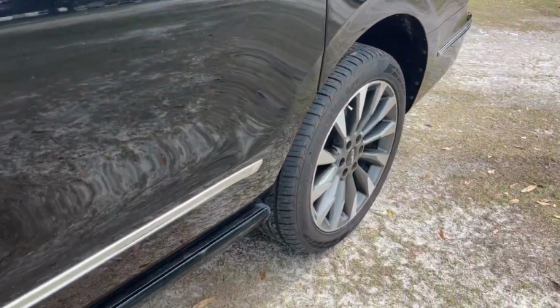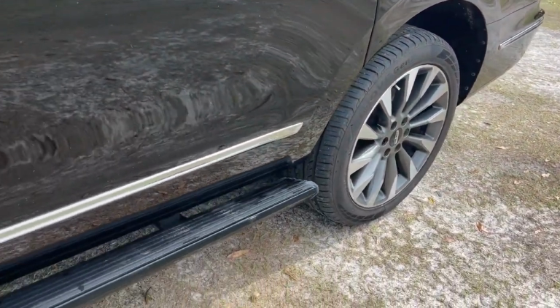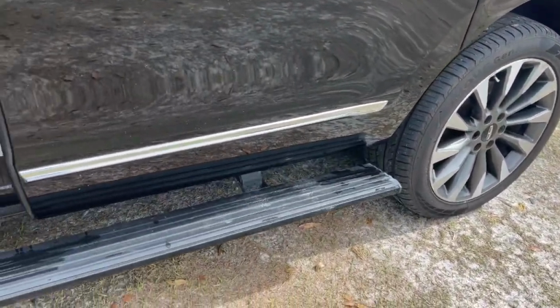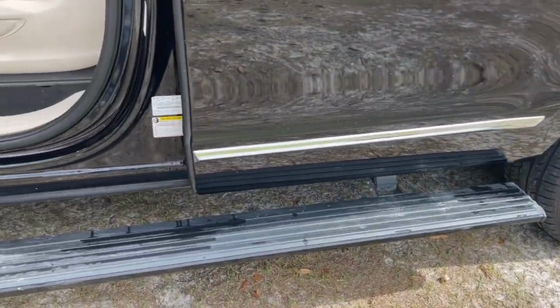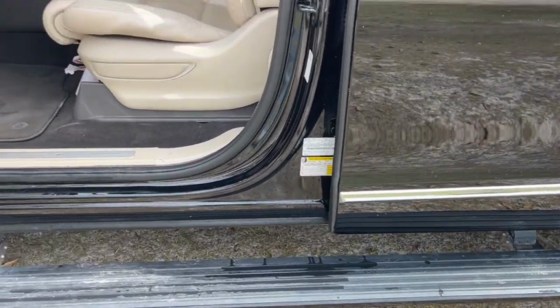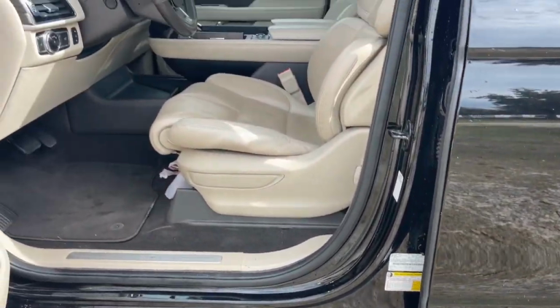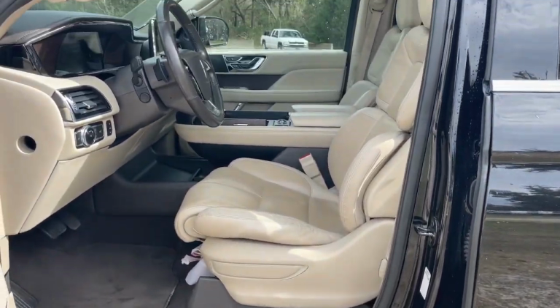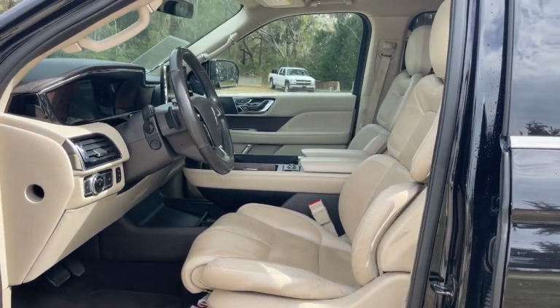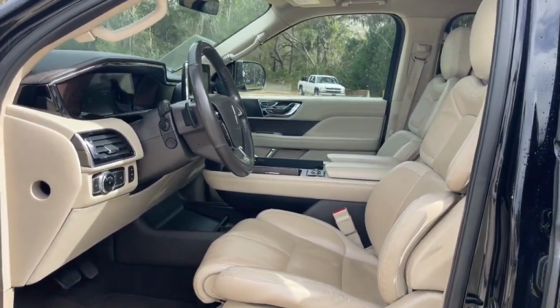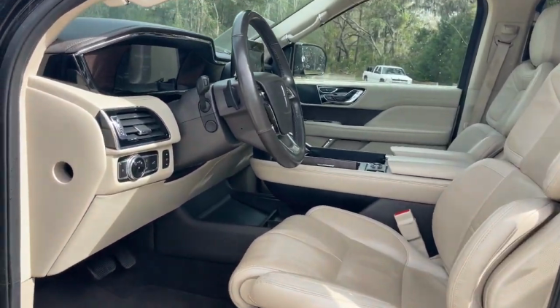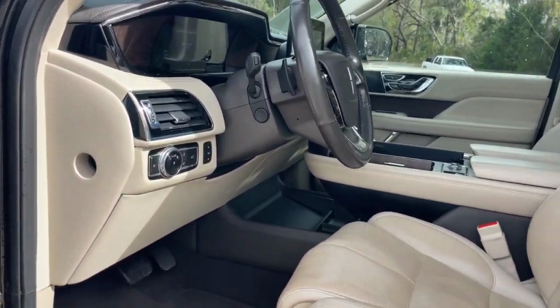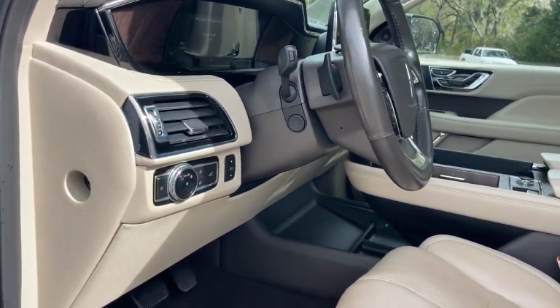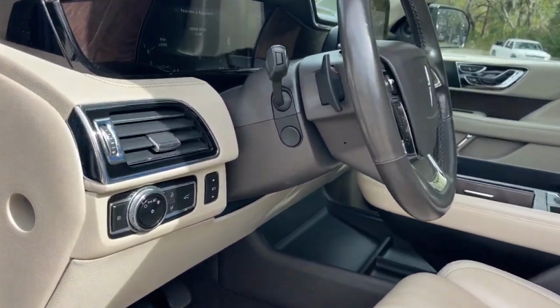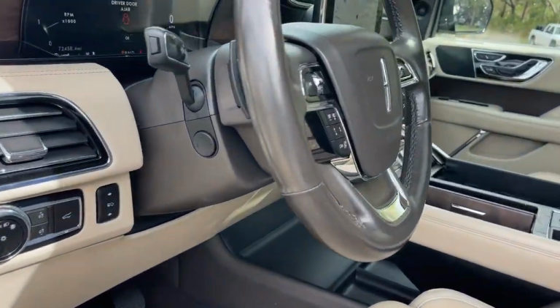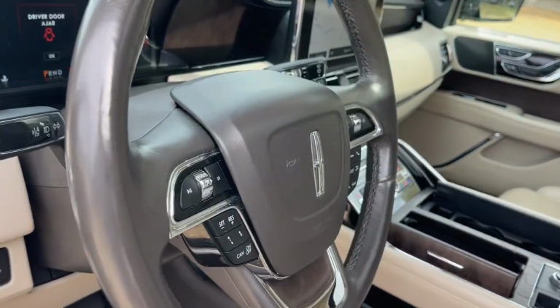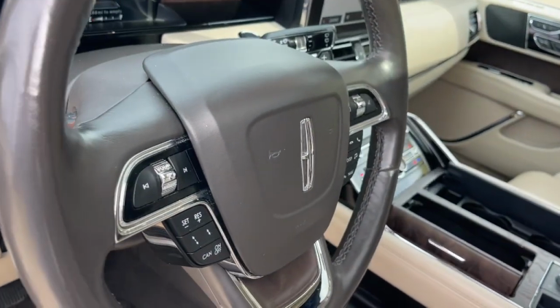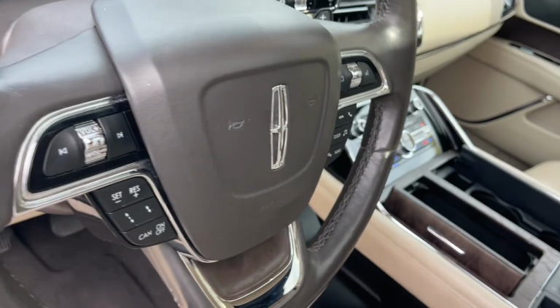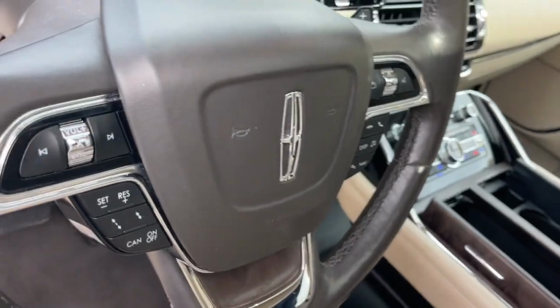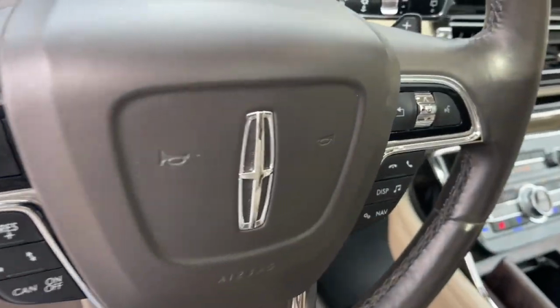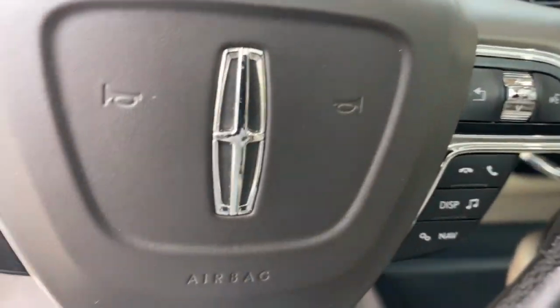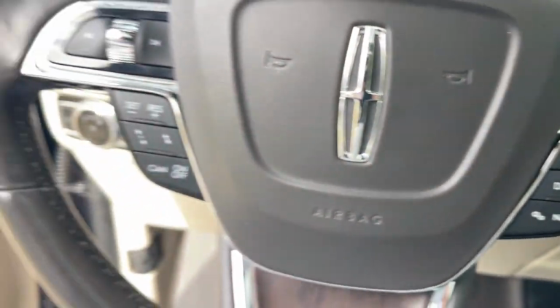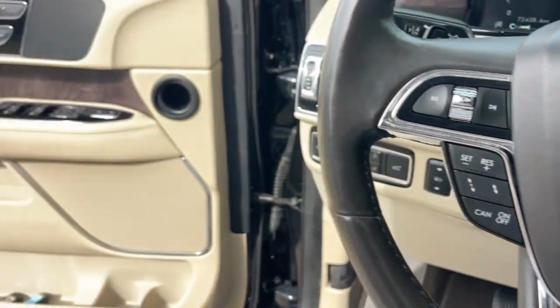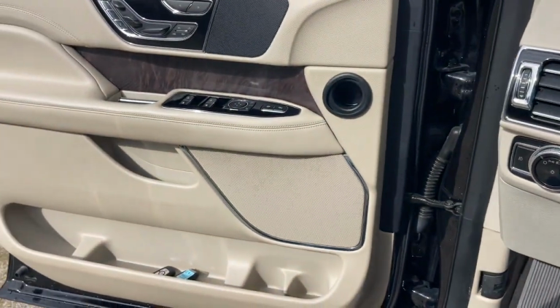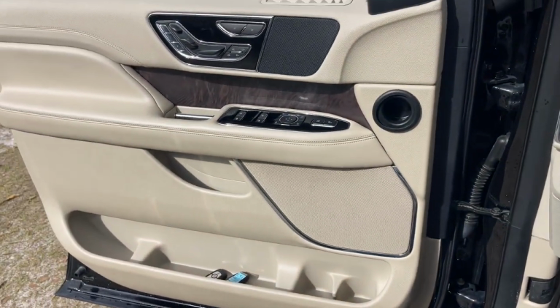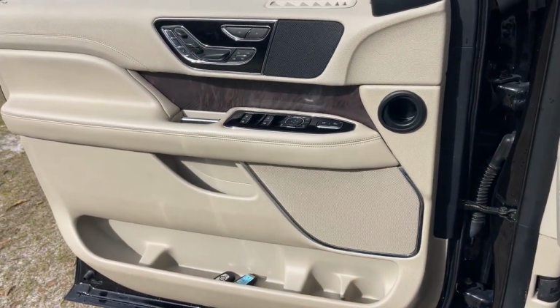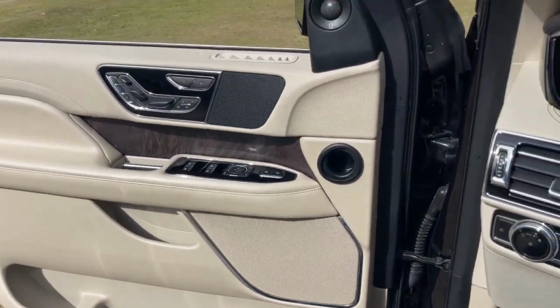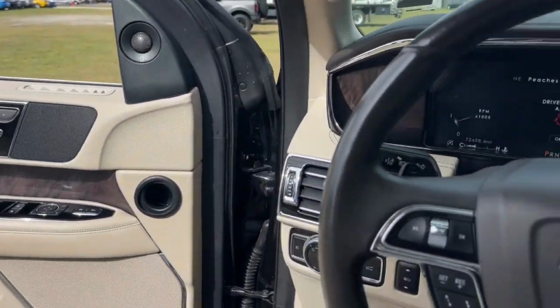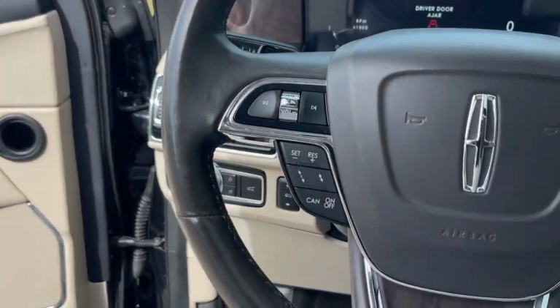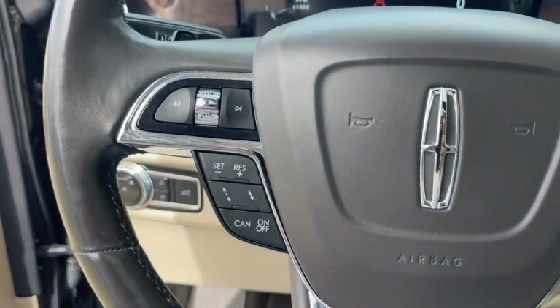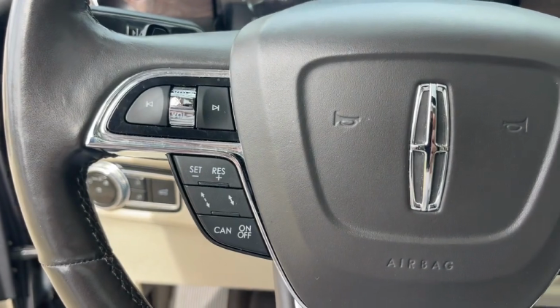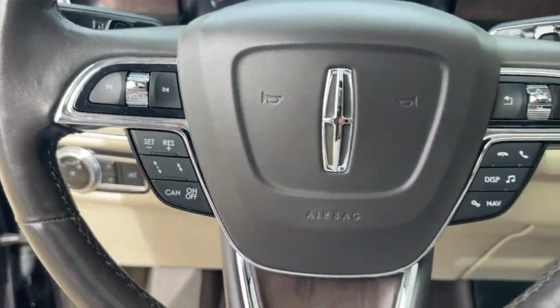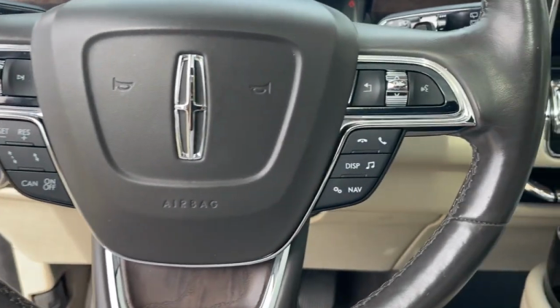From its superior craftsmanship, to its burly towing capacity, to its smooth, responsive handling, this vehicle has what it takes to build priceless road trip memories. The following are some of this vehicle's highlighted options.